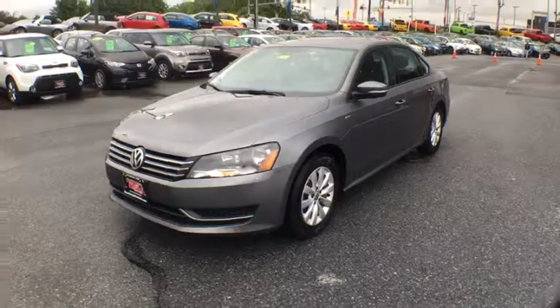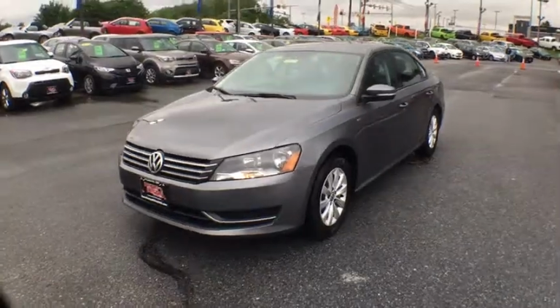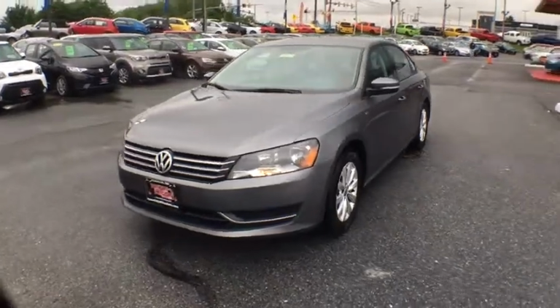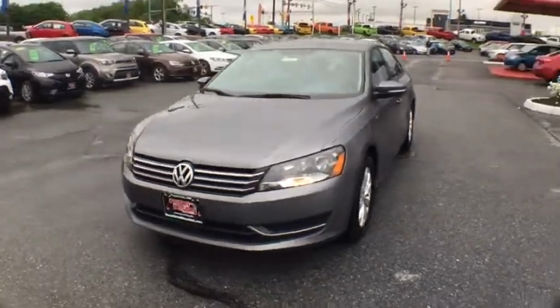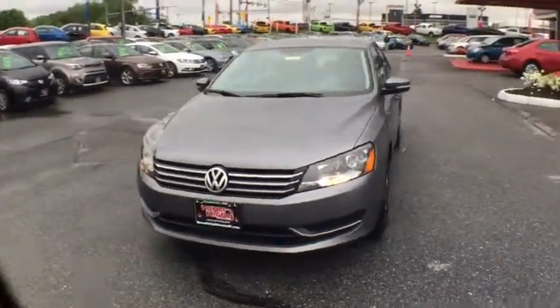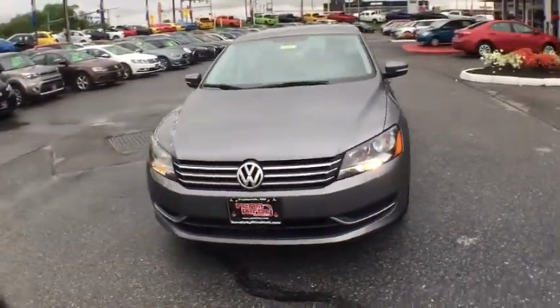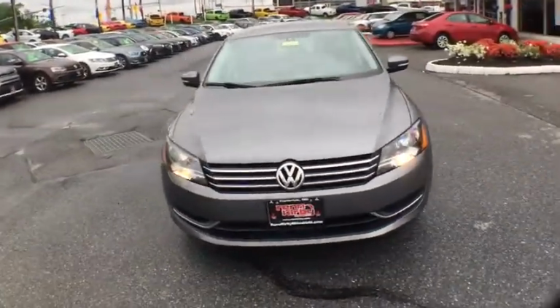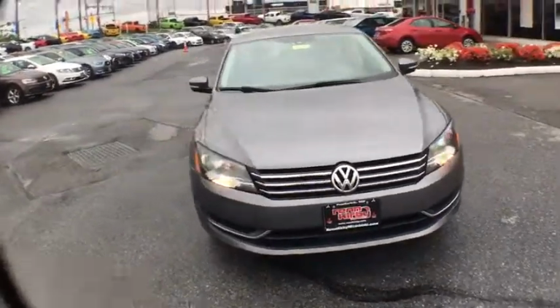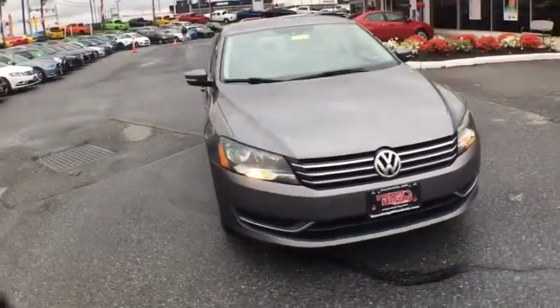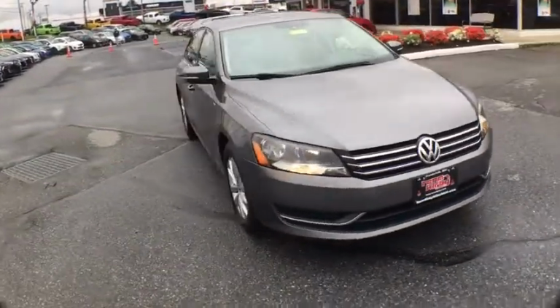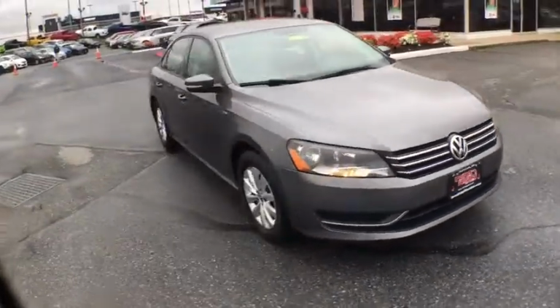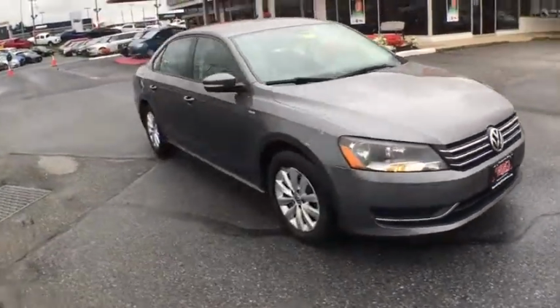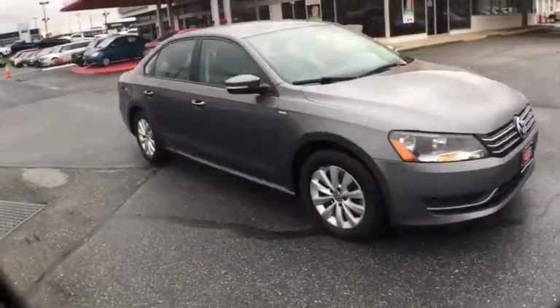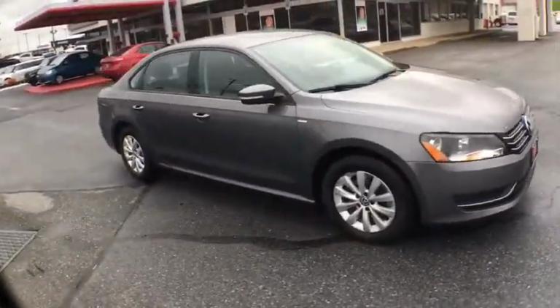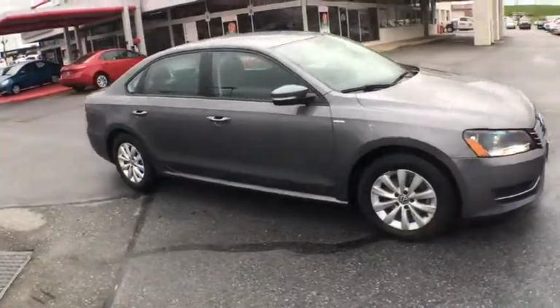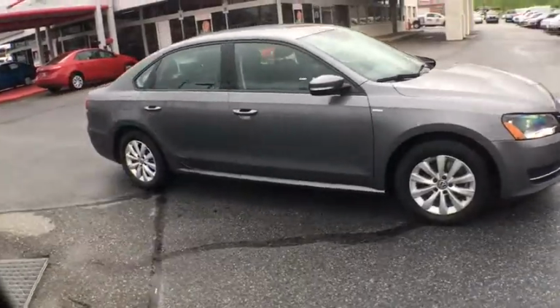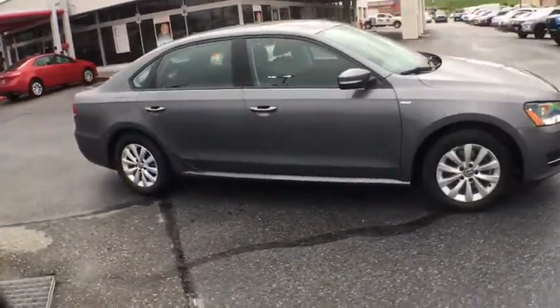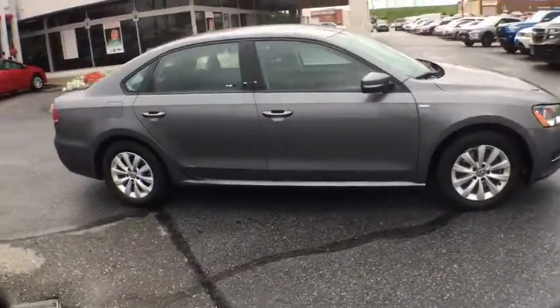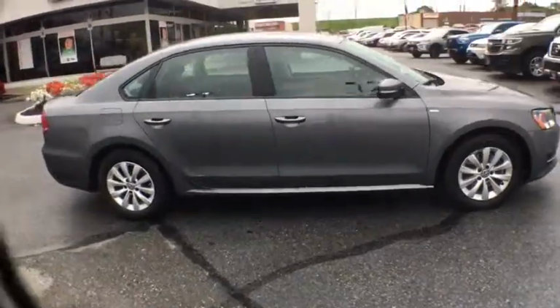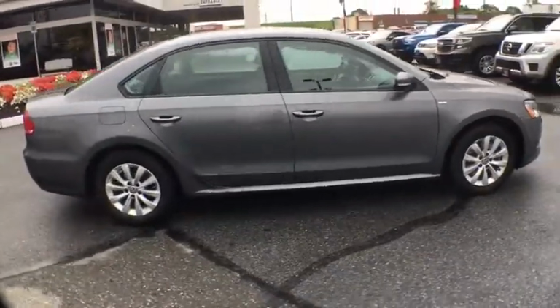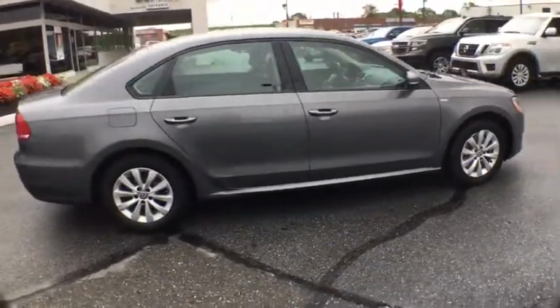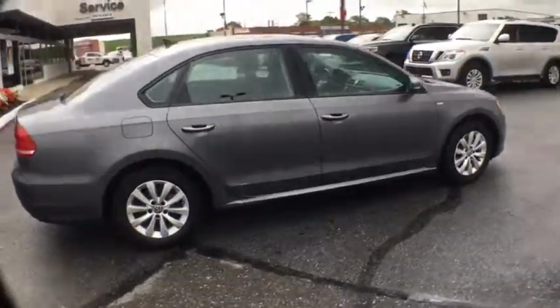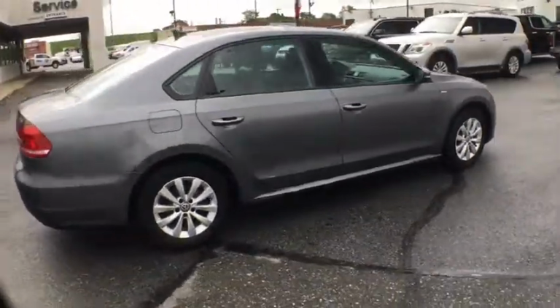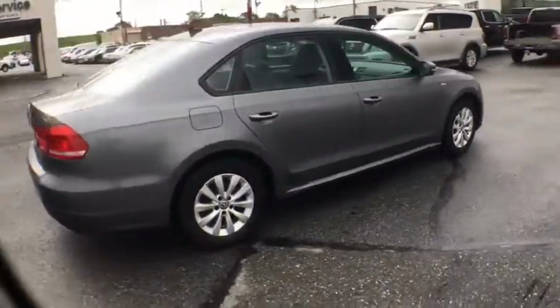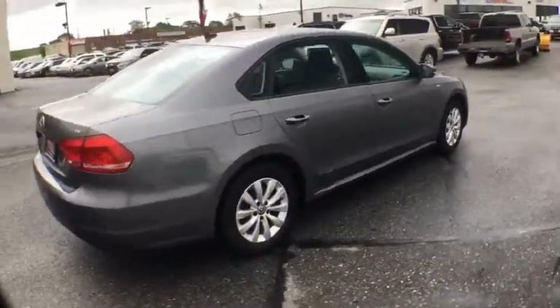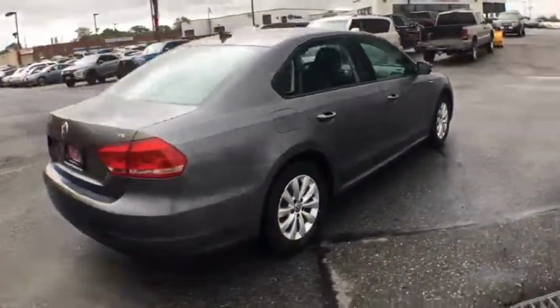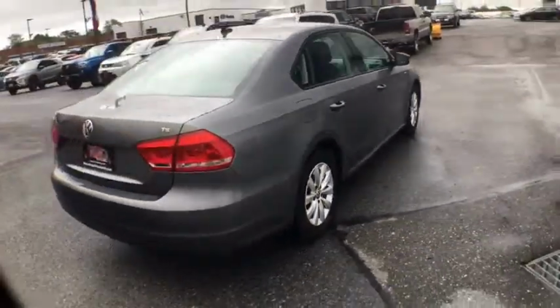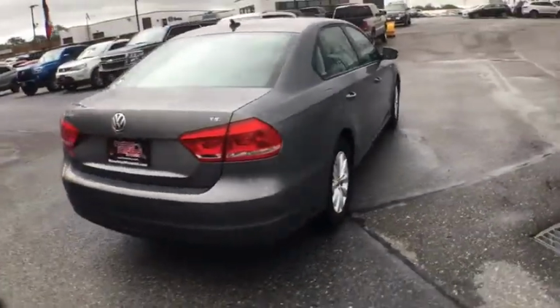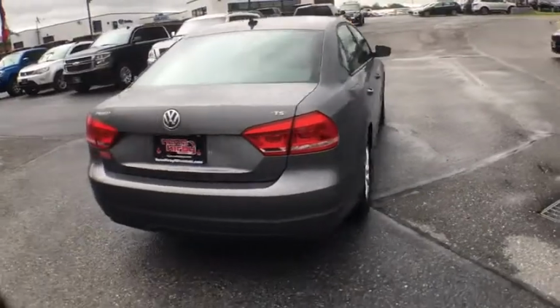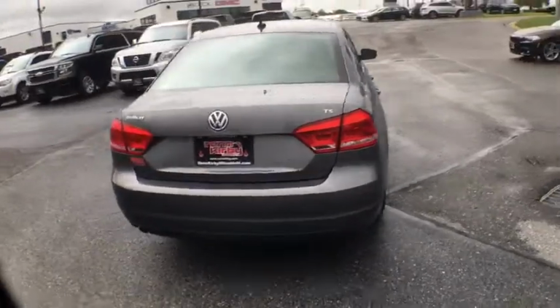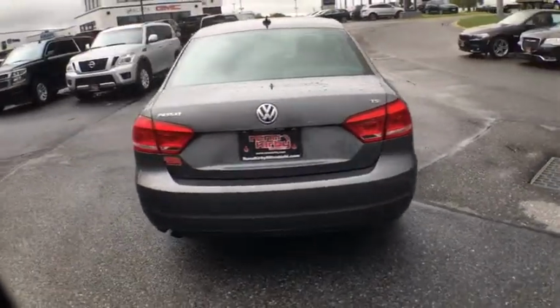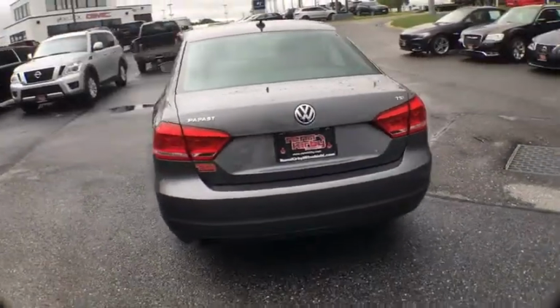The 2014 Volkswagen Passat. The Volkswagen Passat is roomy and powerful. It is a supple and controlled ride with a quiet and comfortable ride. Volkswagen brings it all together.